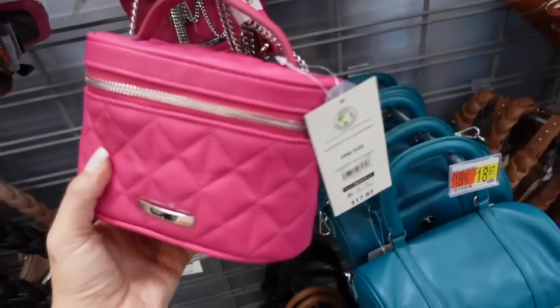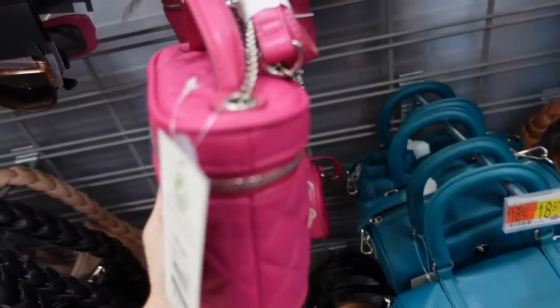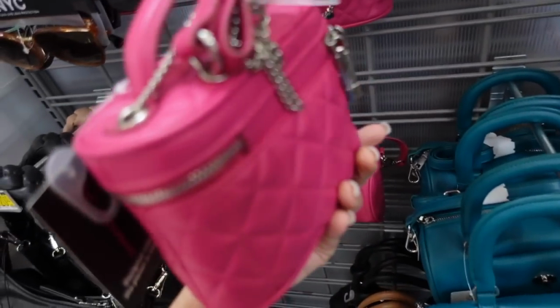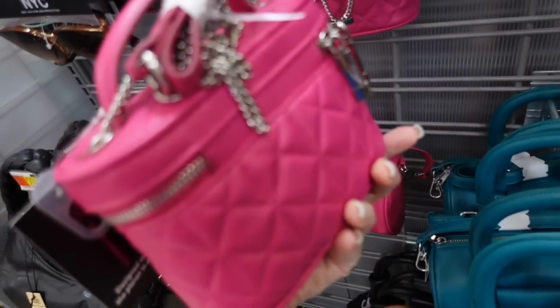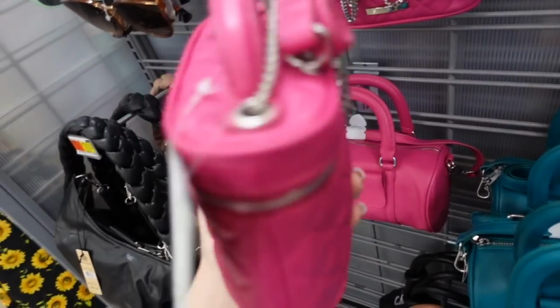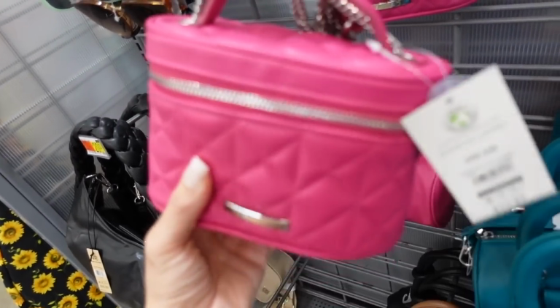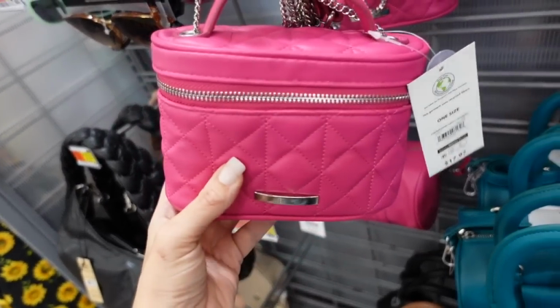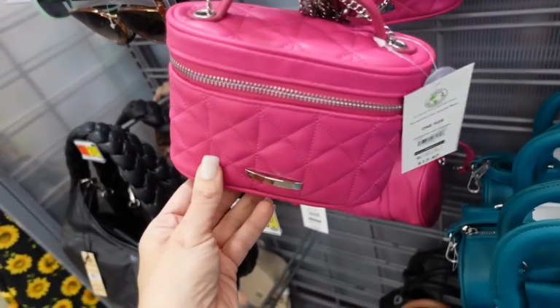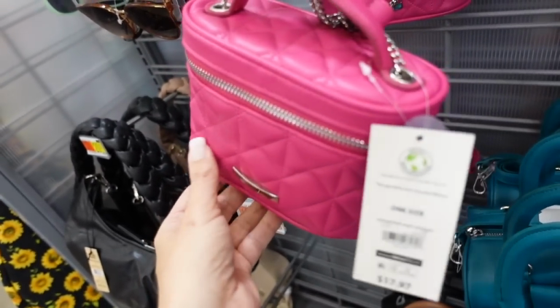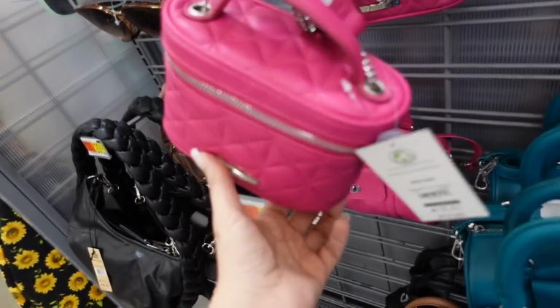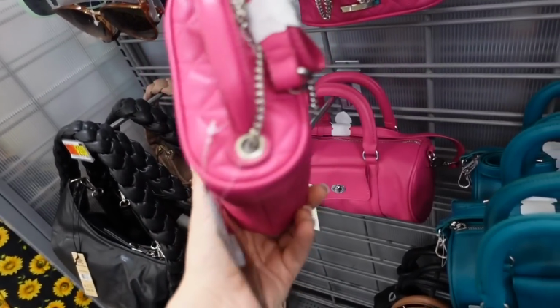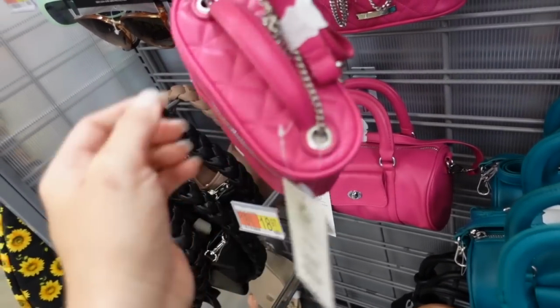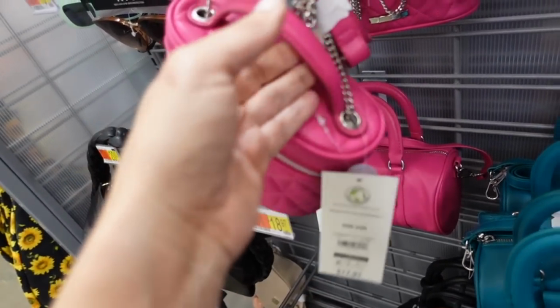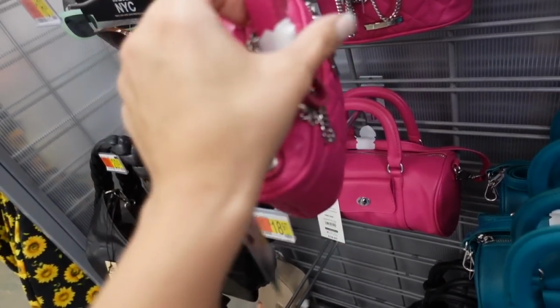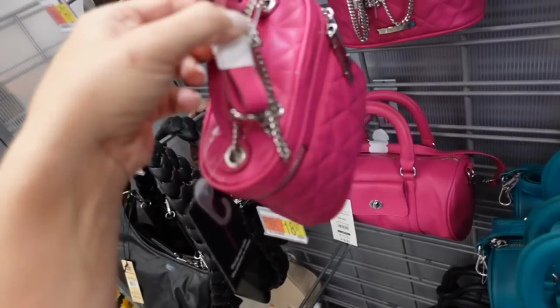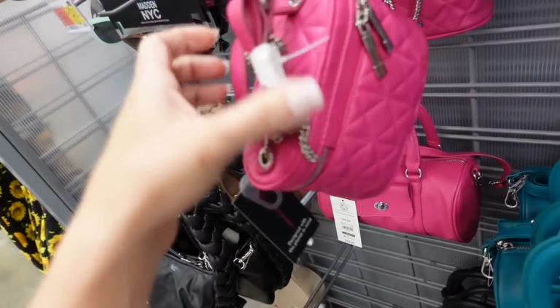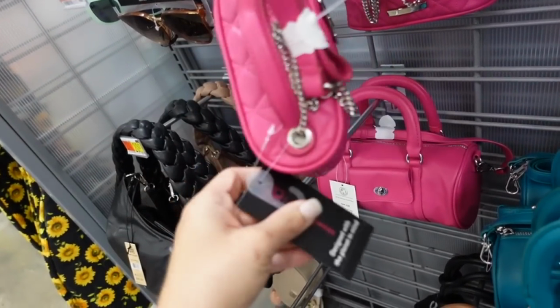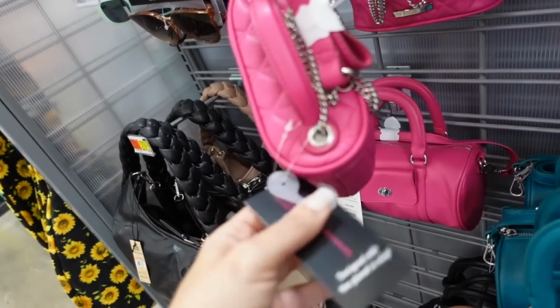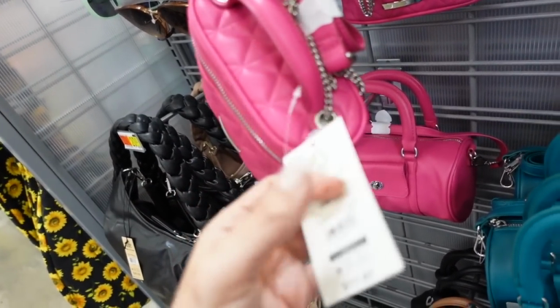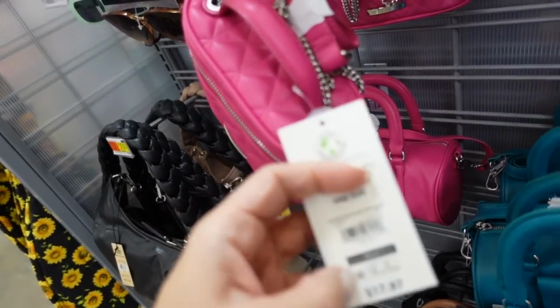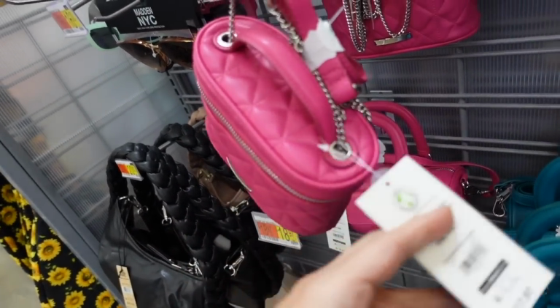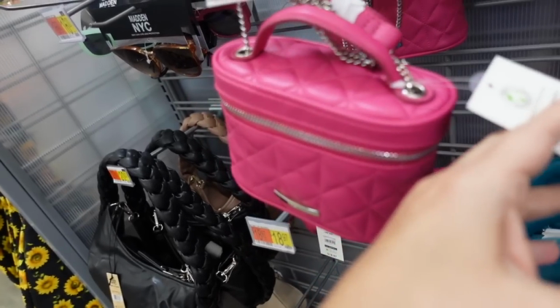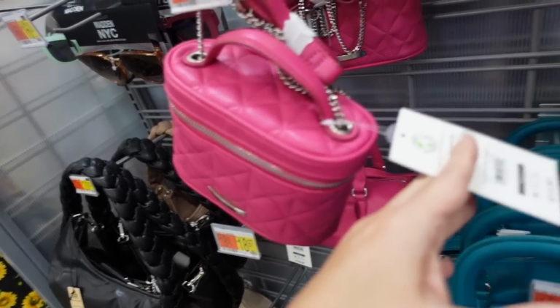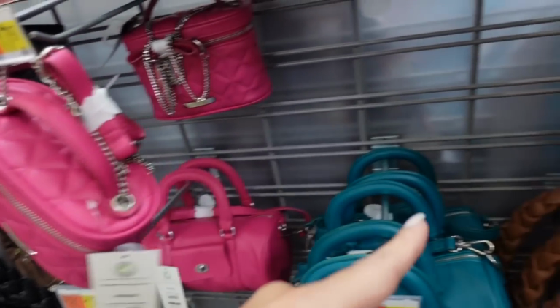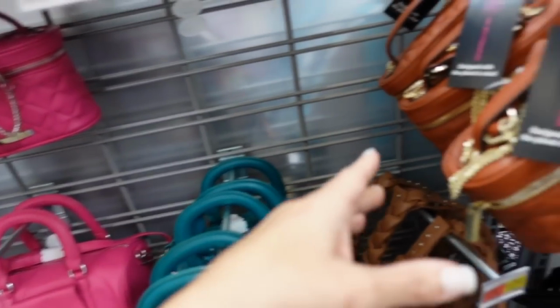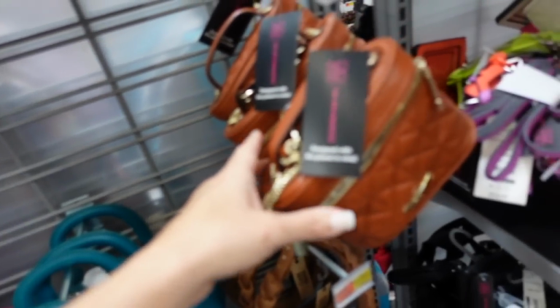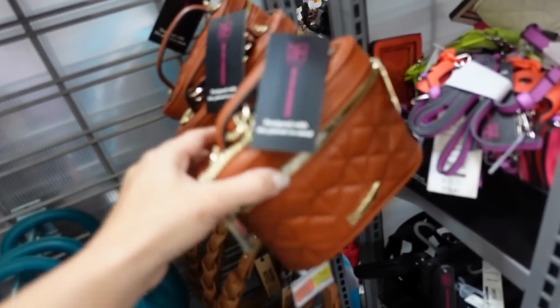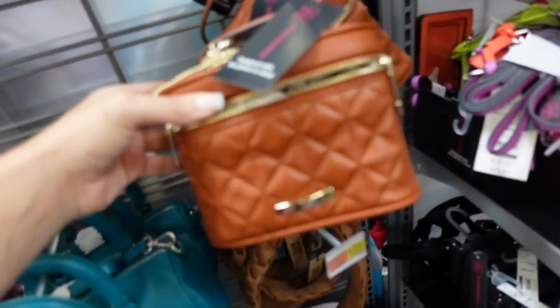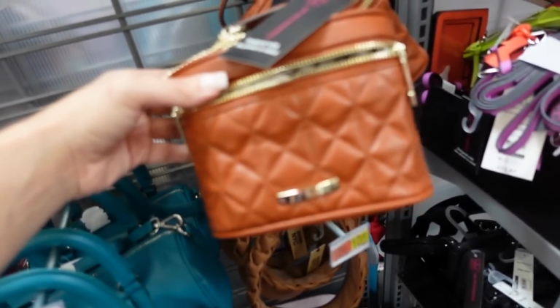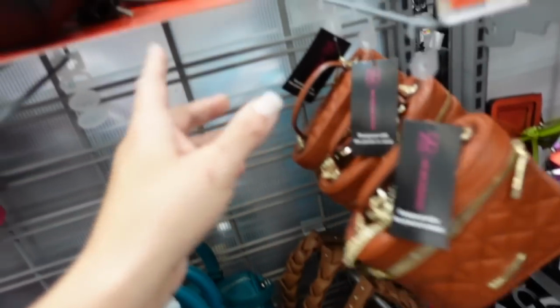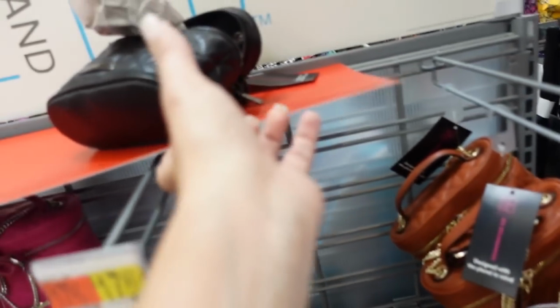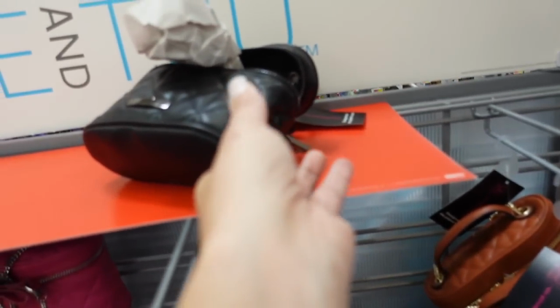New top handle bags from No Boundaries. These are super soft quilted with a top handle and a crossbody strap. $17.97 in pink, brown, and black.